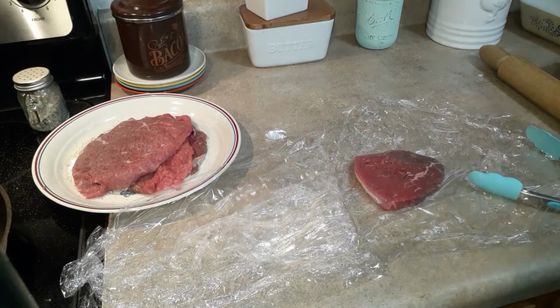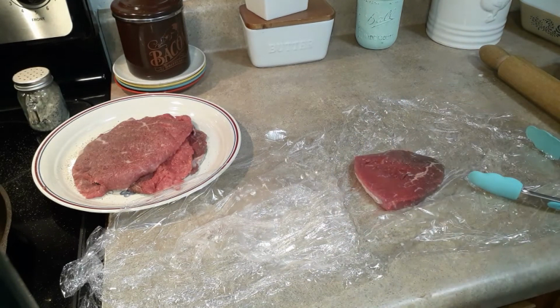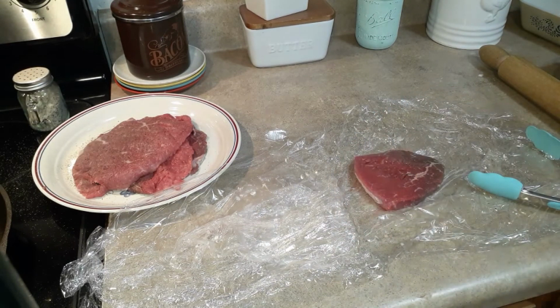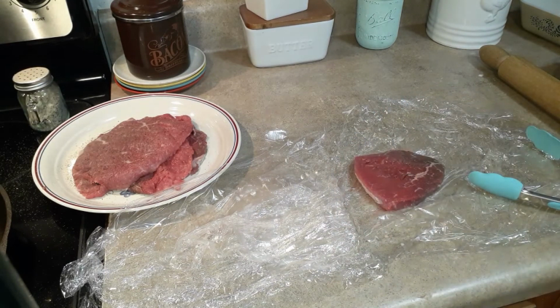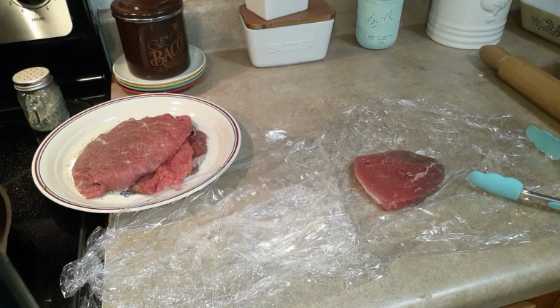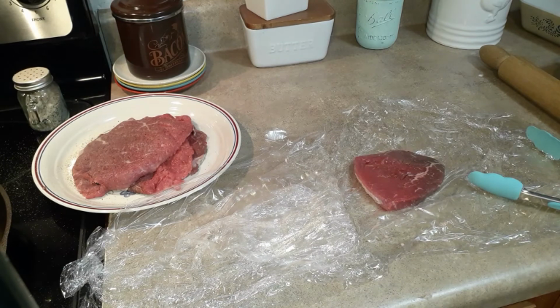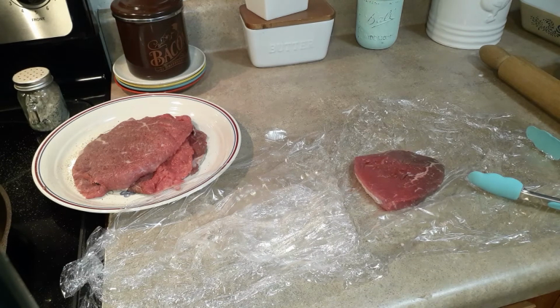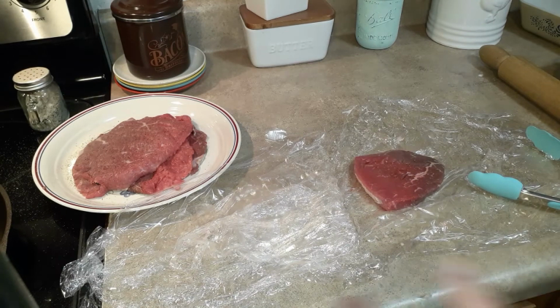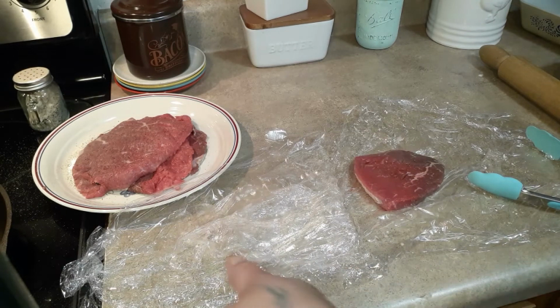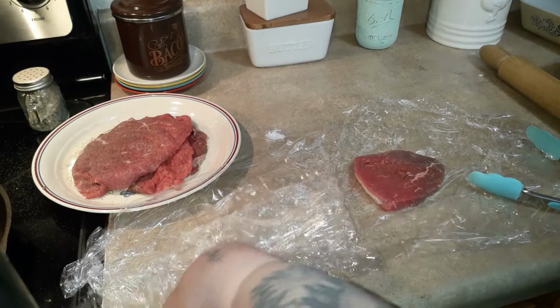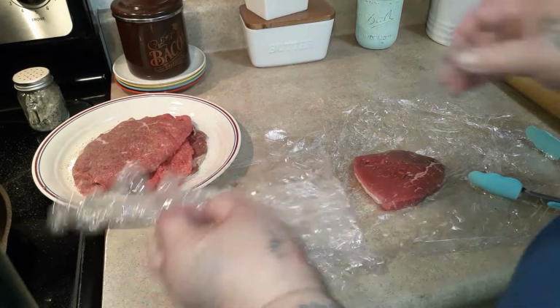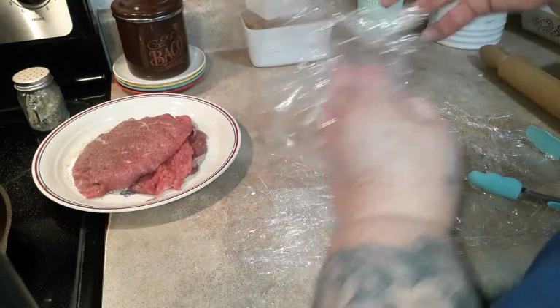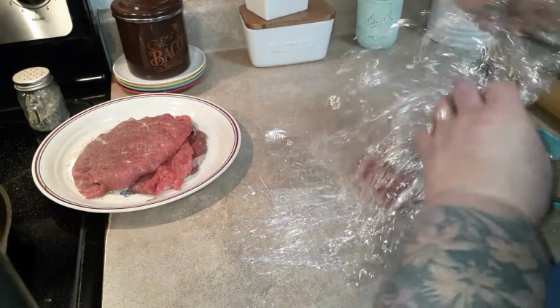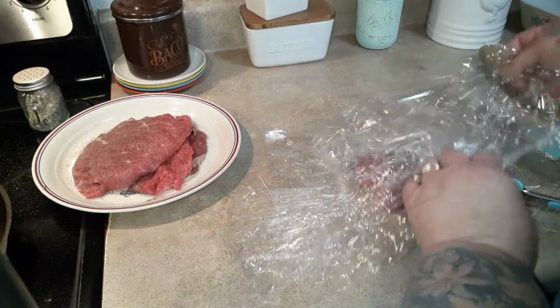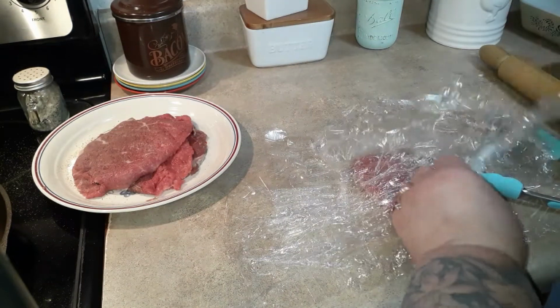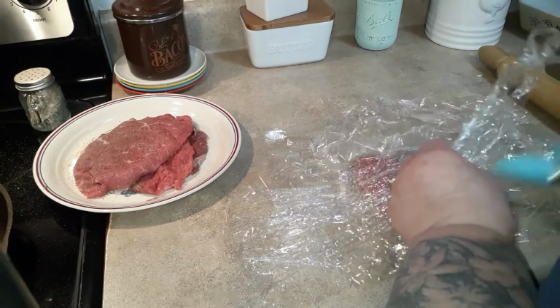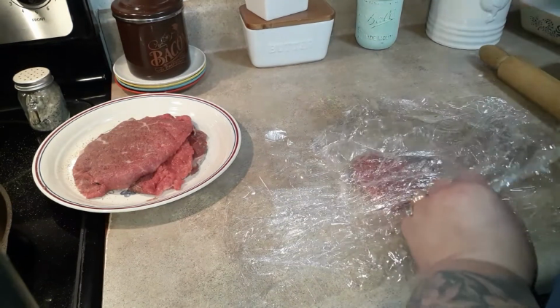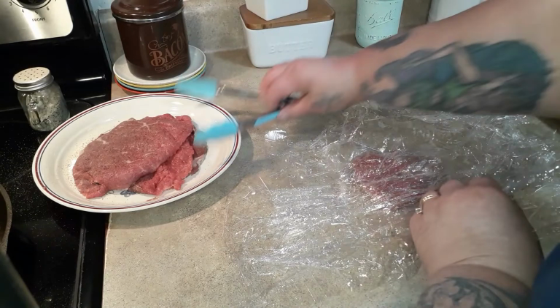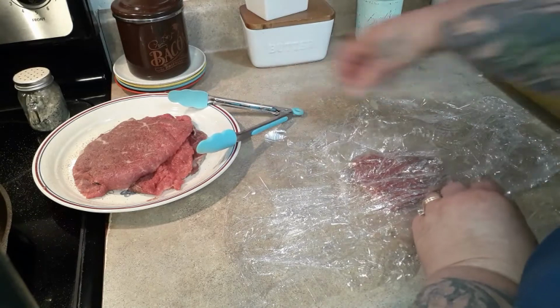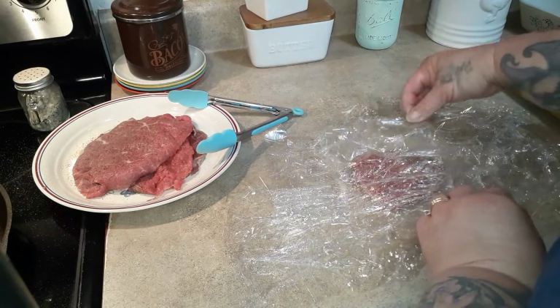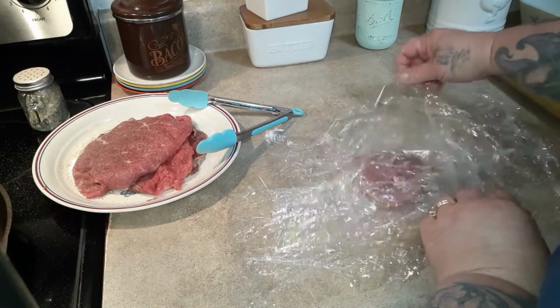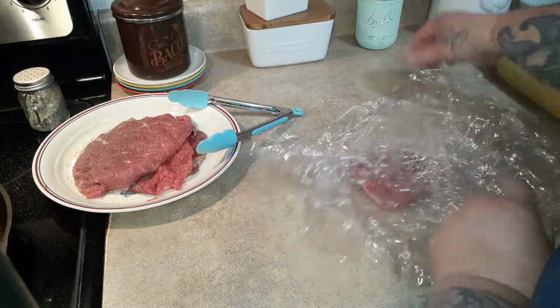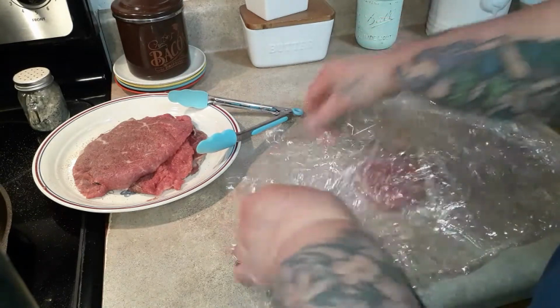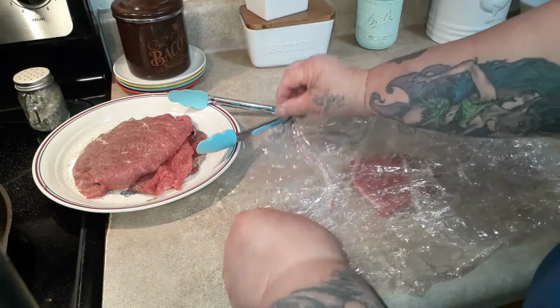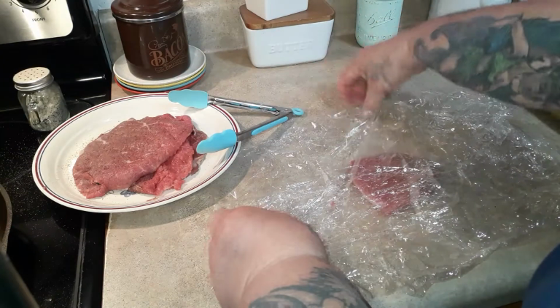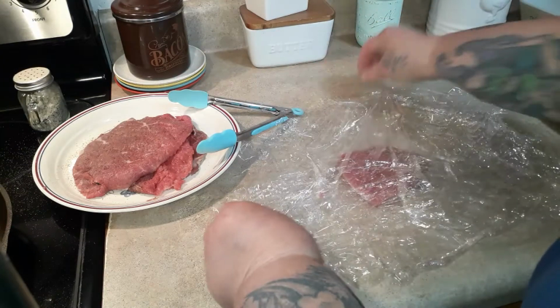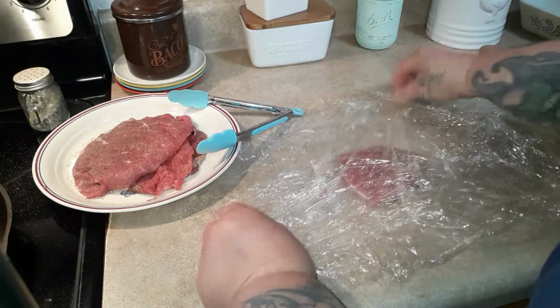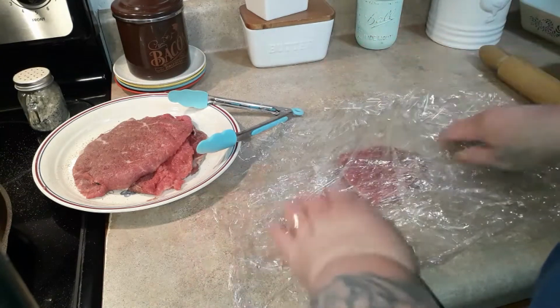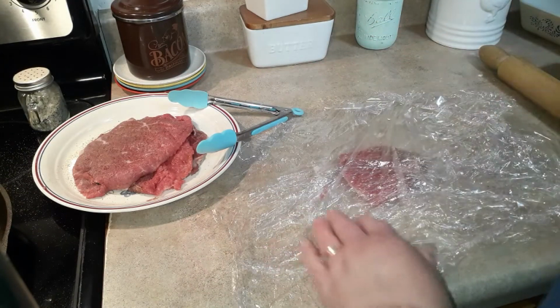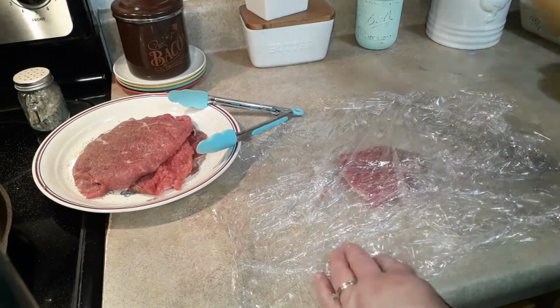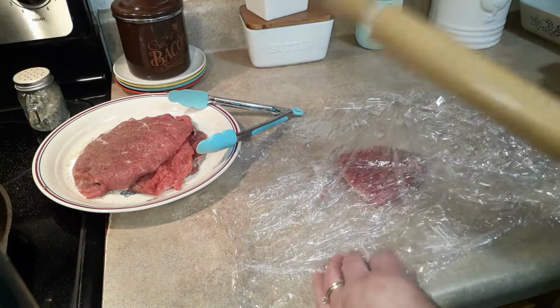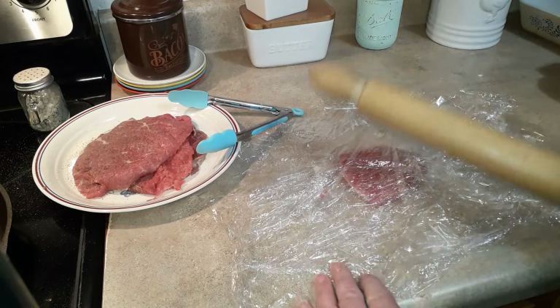I've already pounded out the other three but I just want to show you. I just used two pieces of plastic wrap so it's wide enough — and you'll see this one's a little slippery and starts to get away from me.